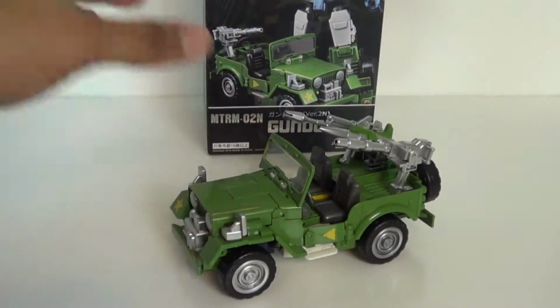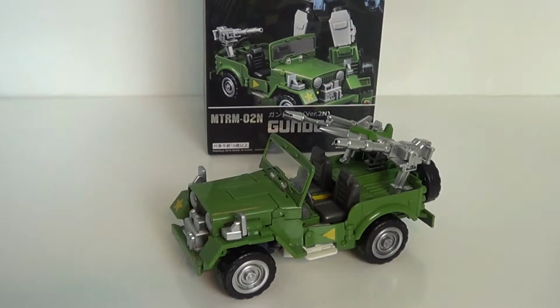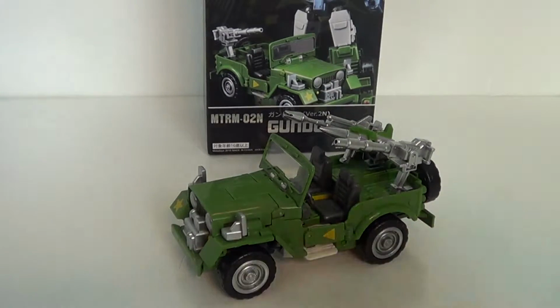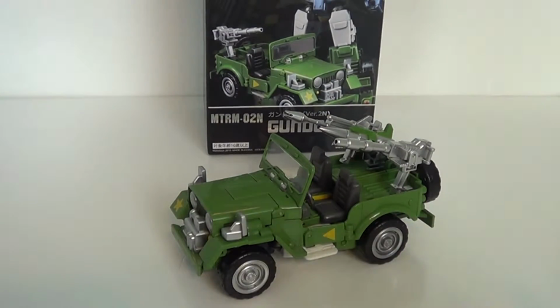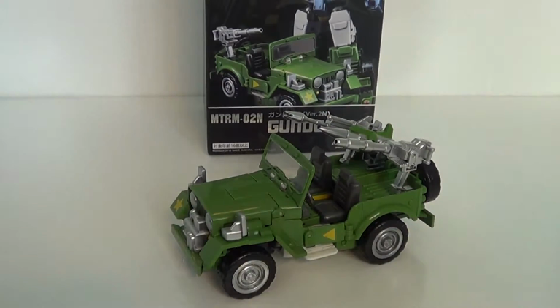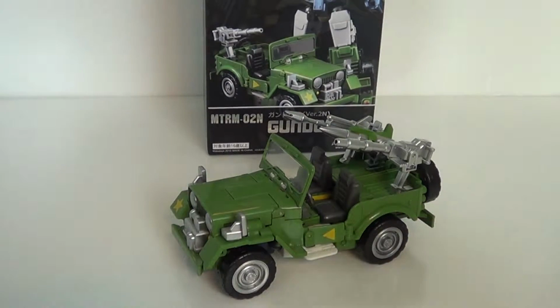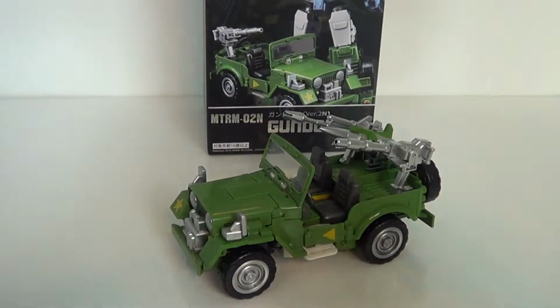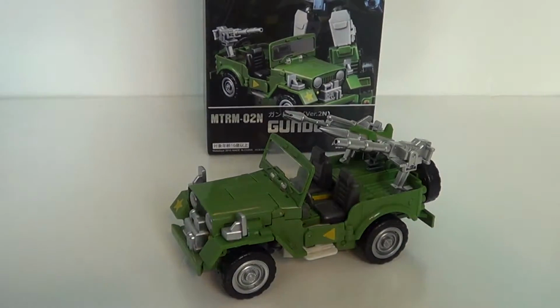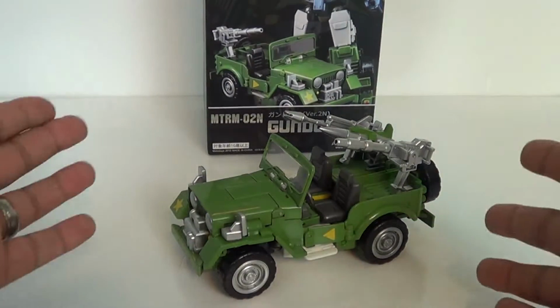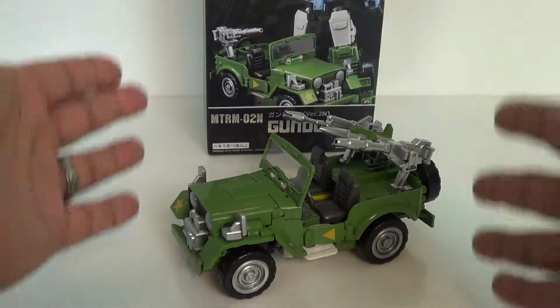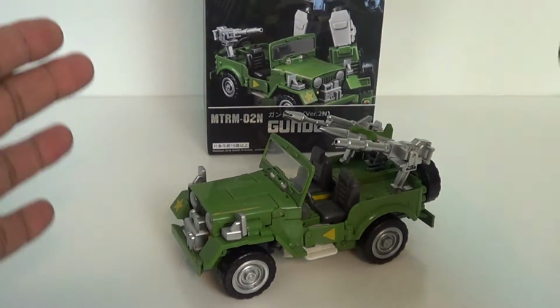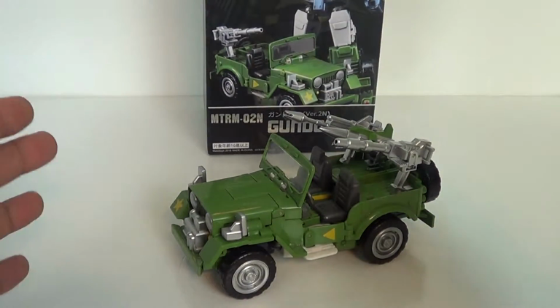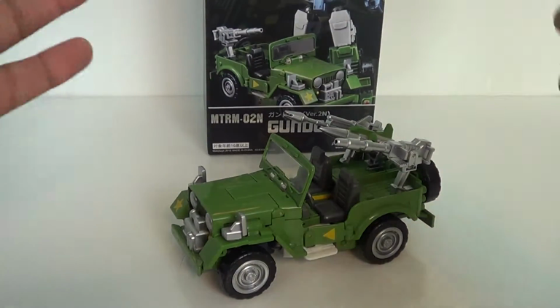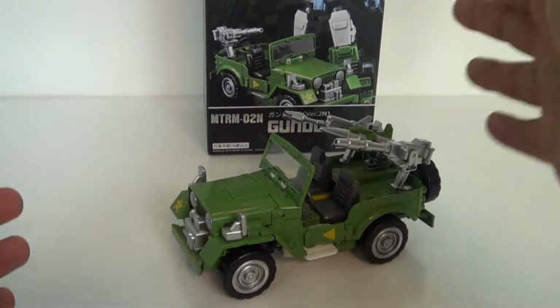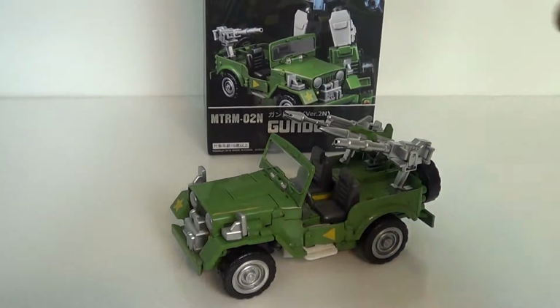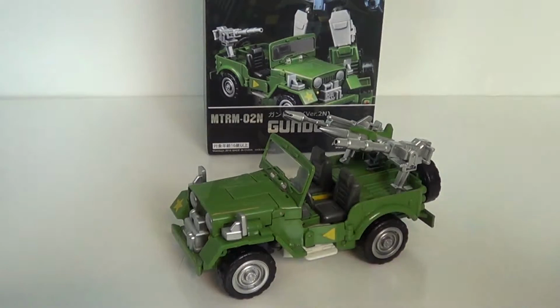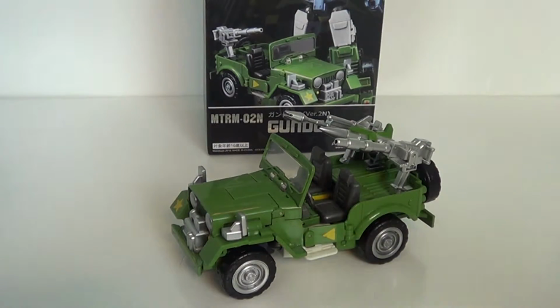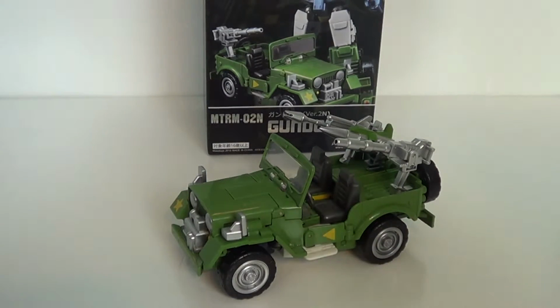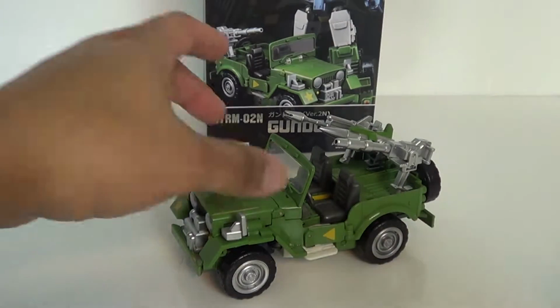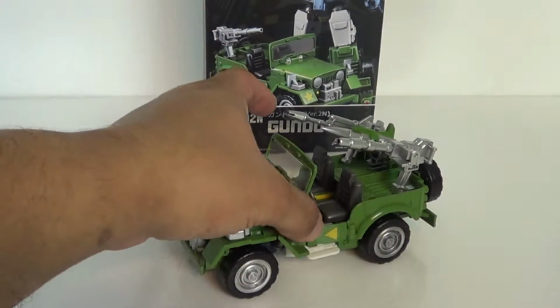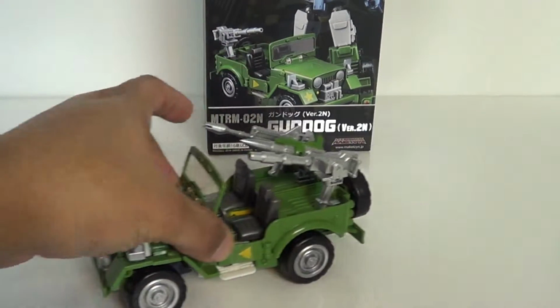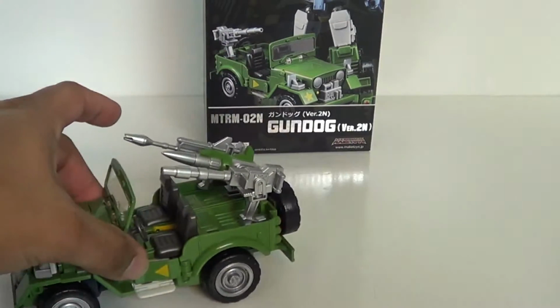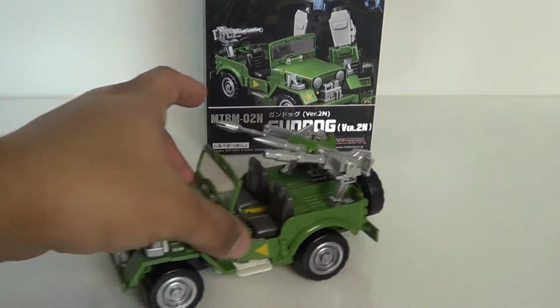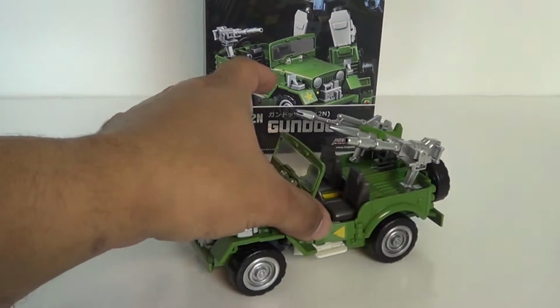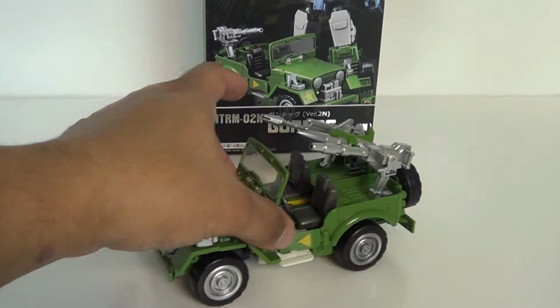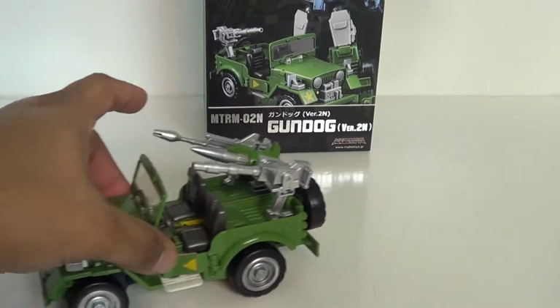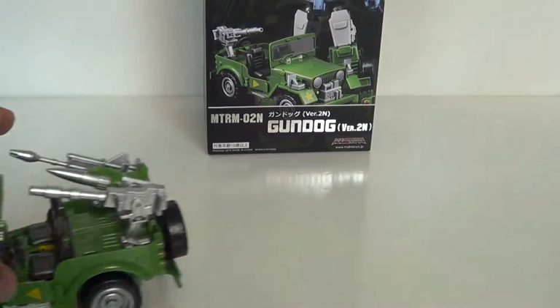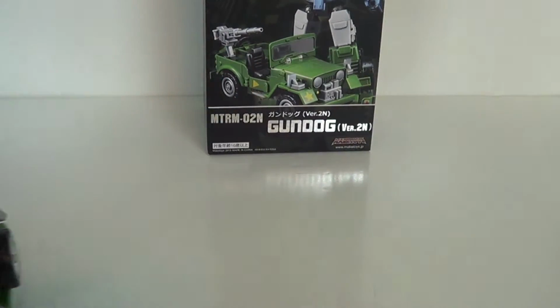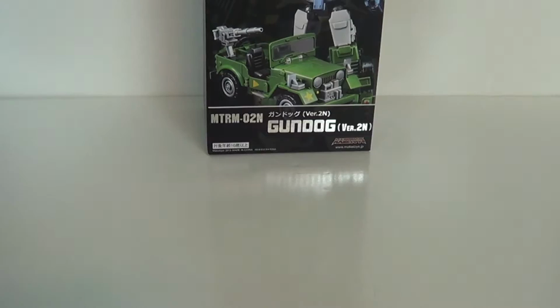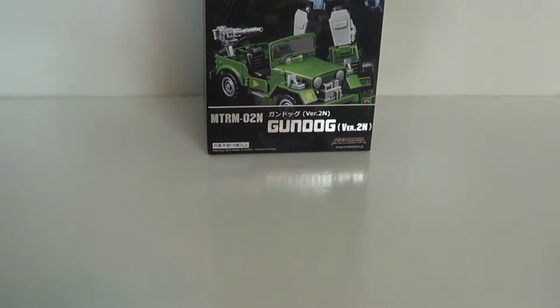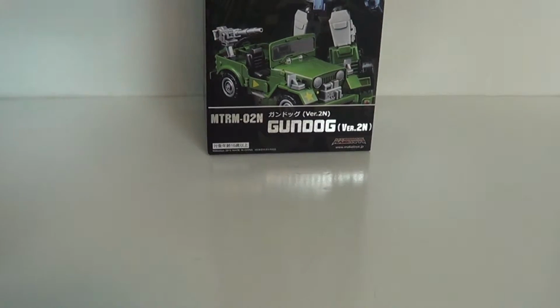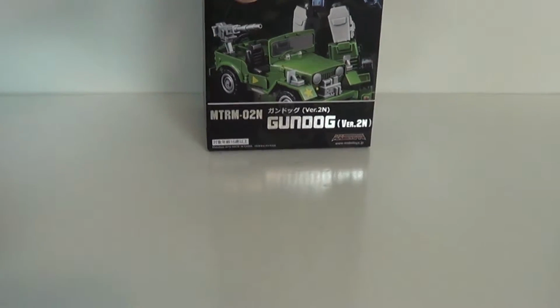It does have a few problems which I'll get into, but otherwise, man, classic Willys Jeep Hound, loaded weapons on the back. It has rubber wheels — you can hear them.